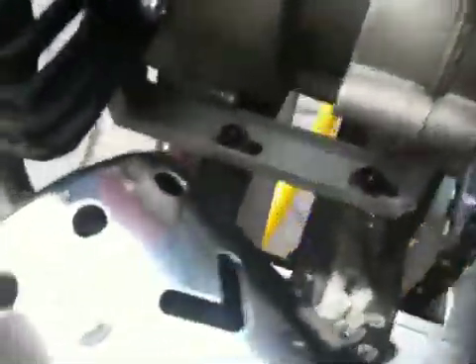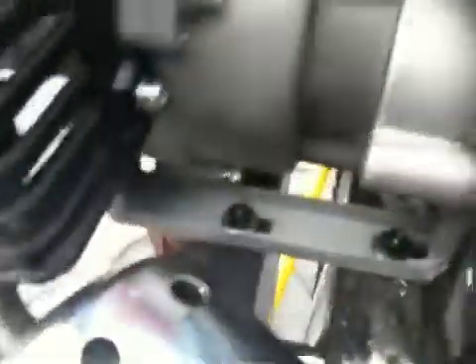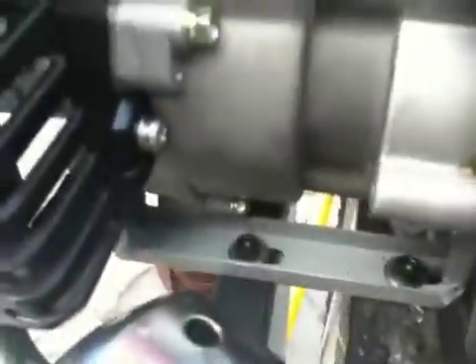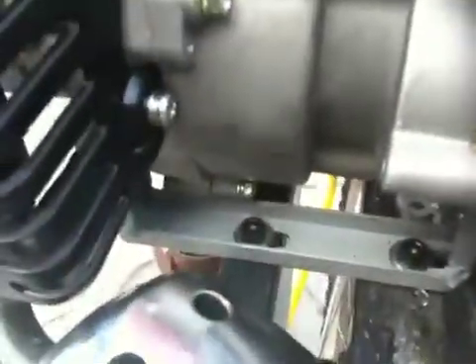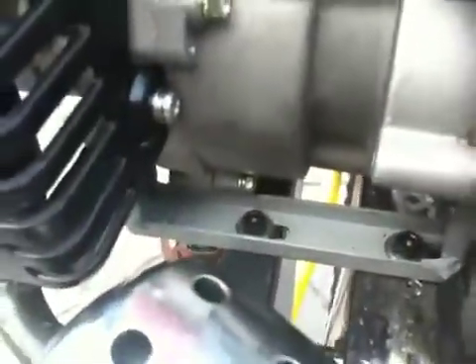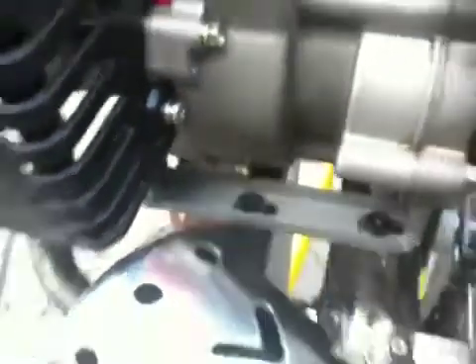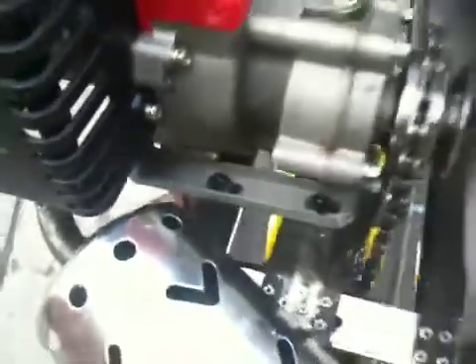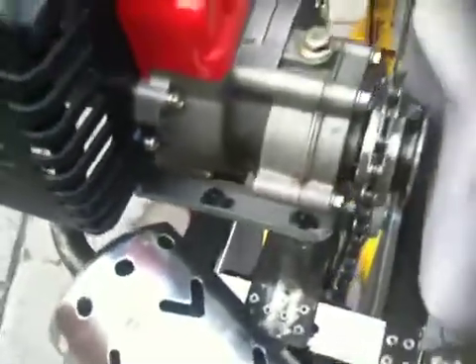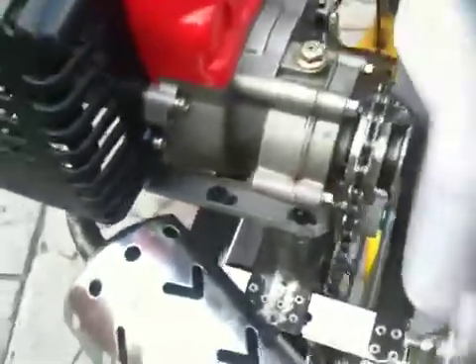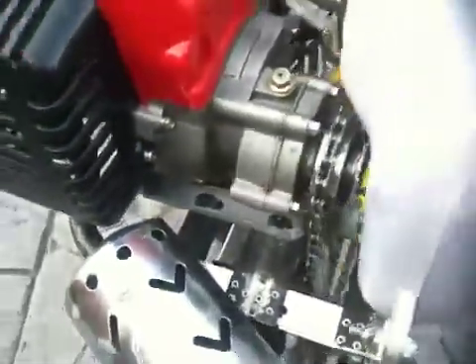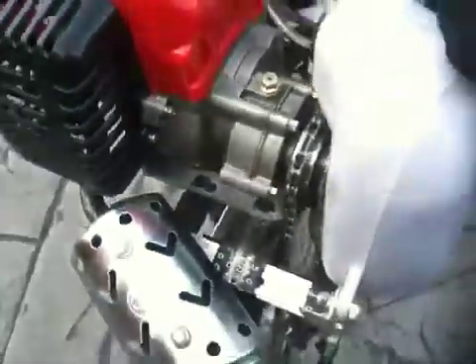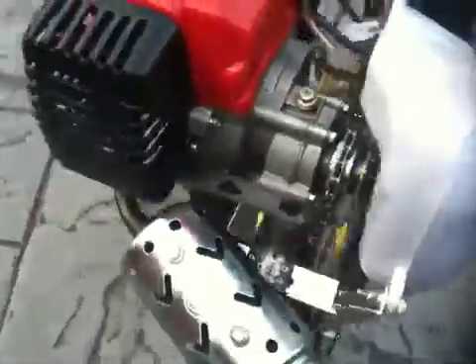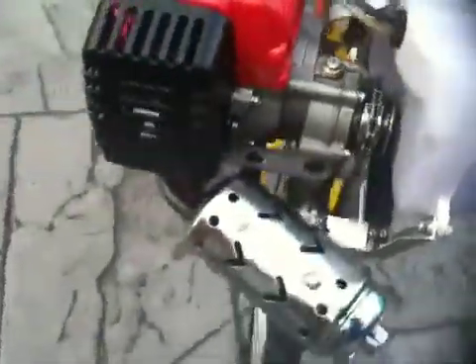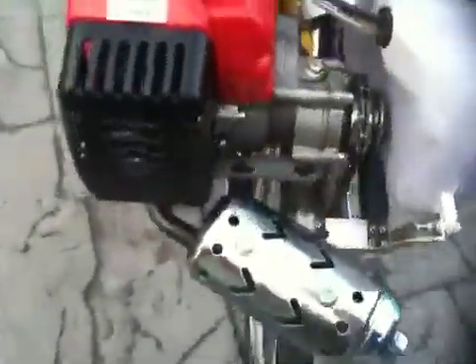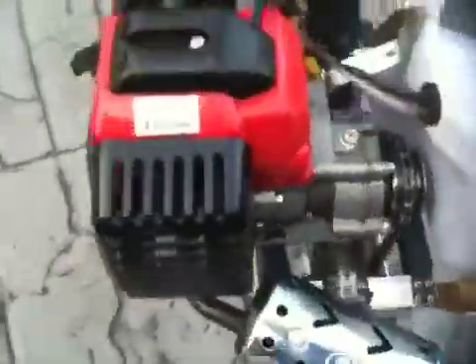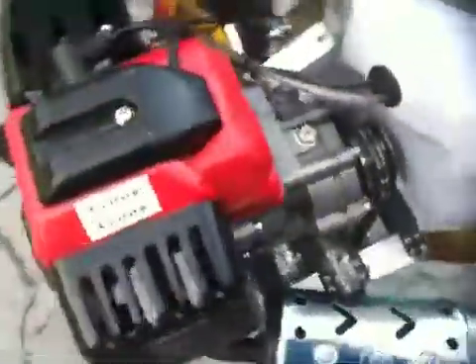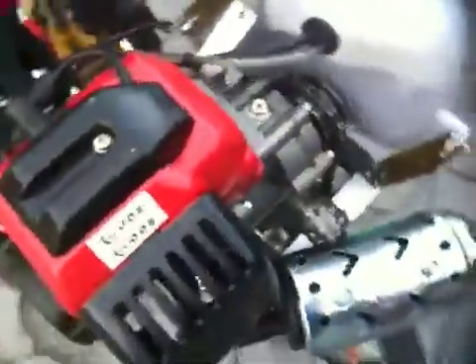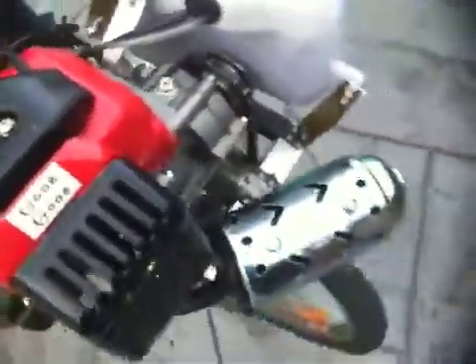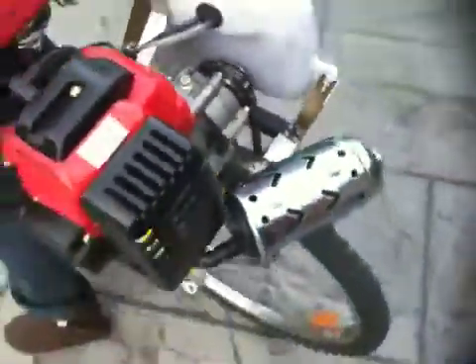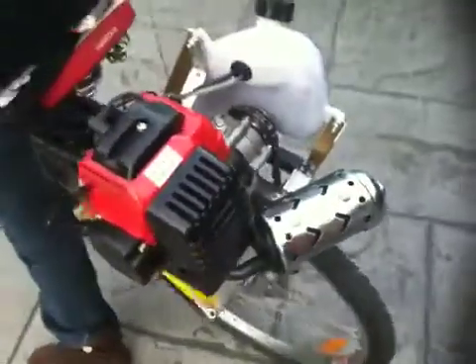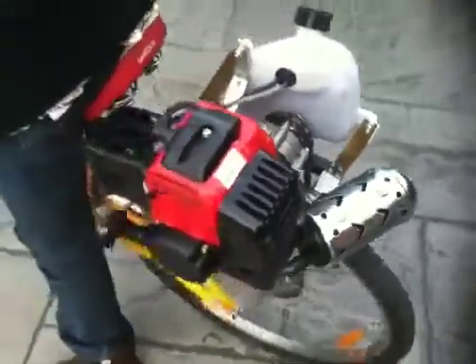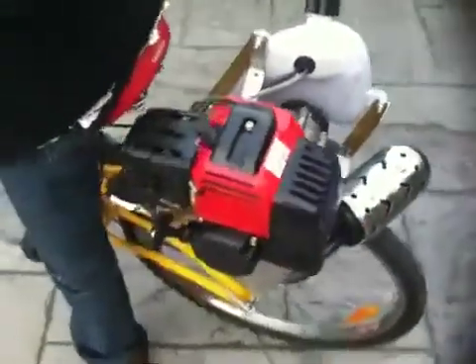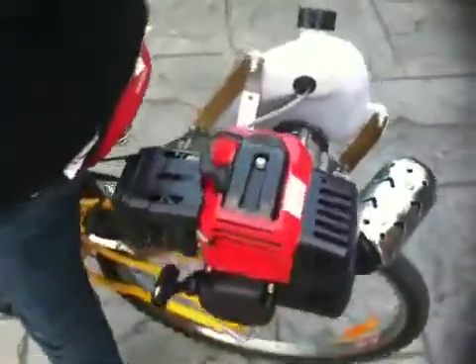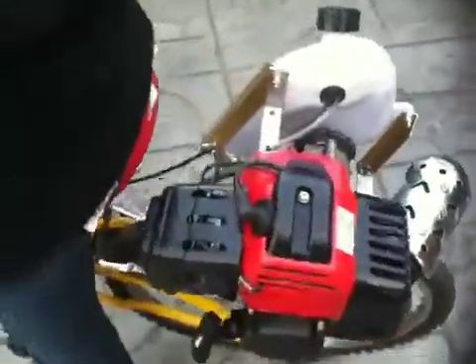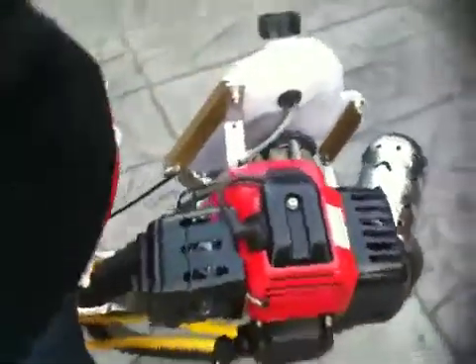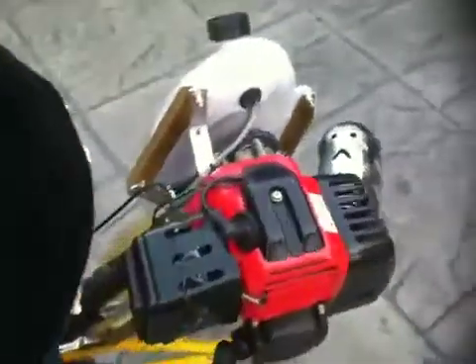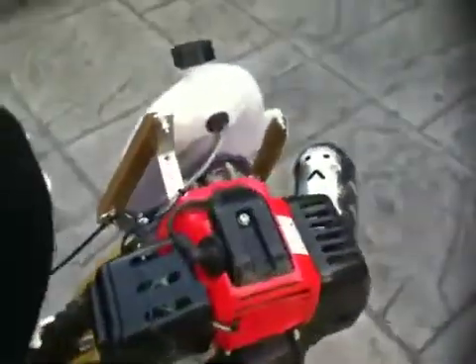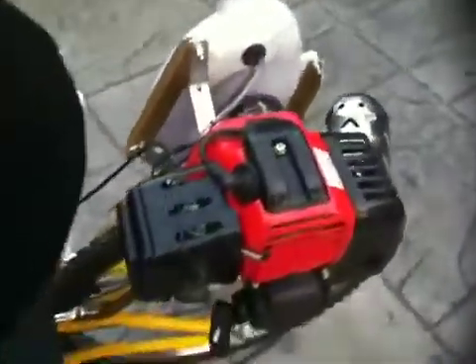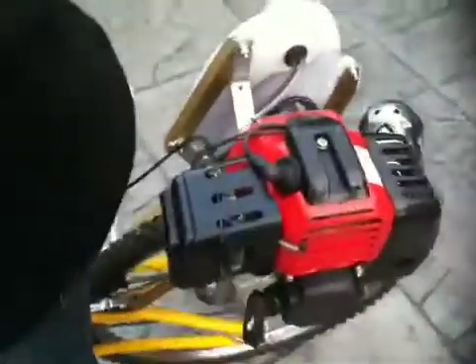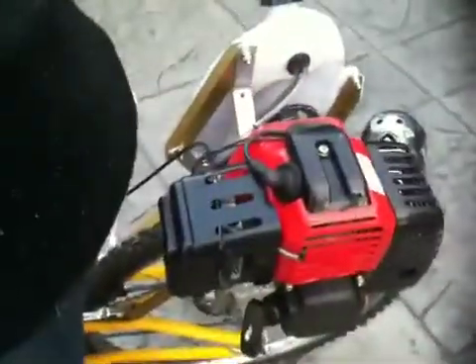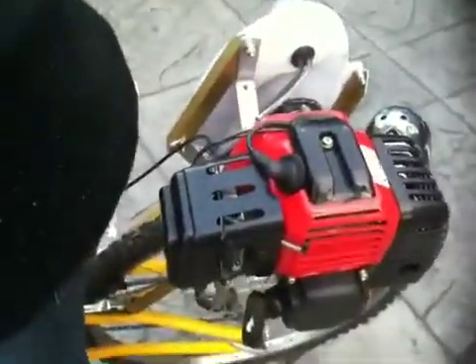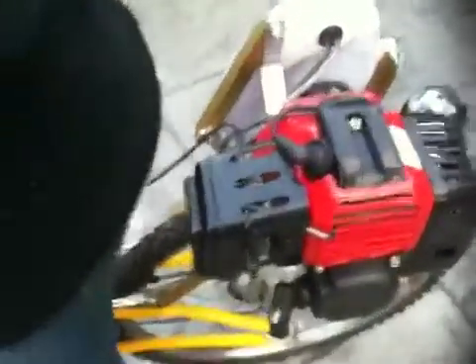I've made engine mounts down here to hold it as well. It starts quite well. Top speed is about anywhere from 50 to 60 kilometres an hour. When it's at full throttle, that's about 6,000 RPM.